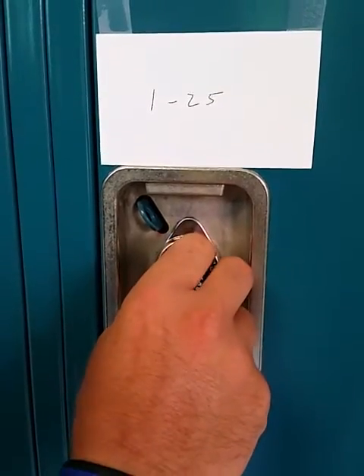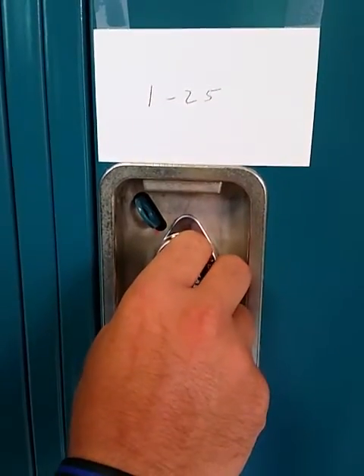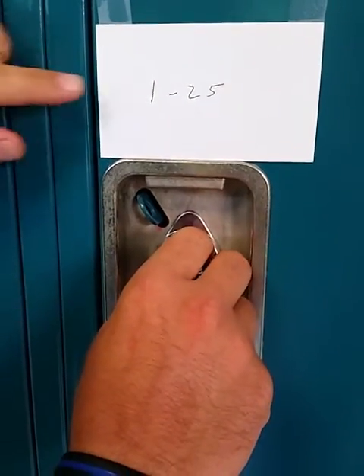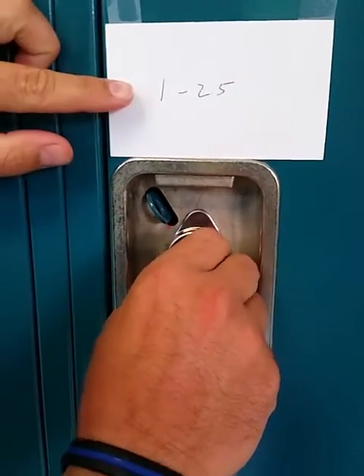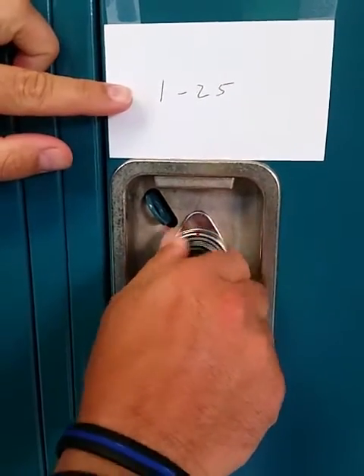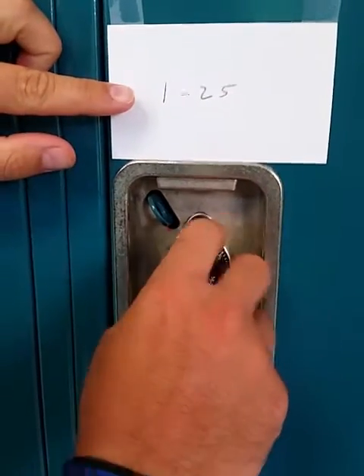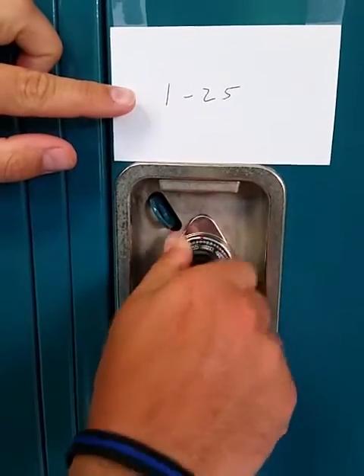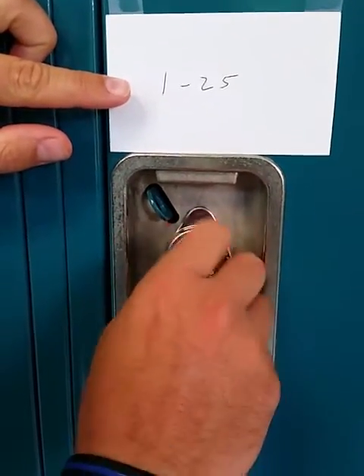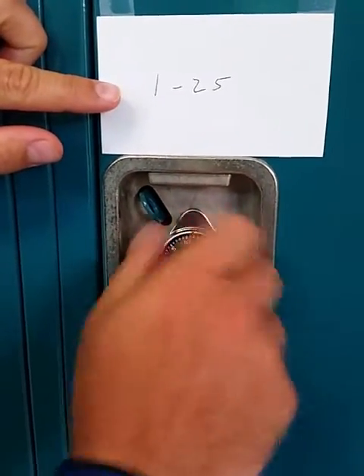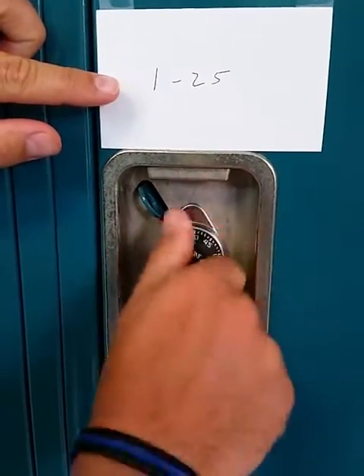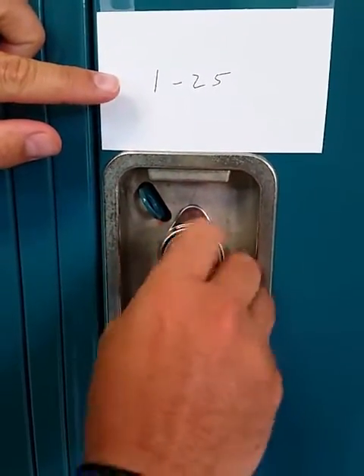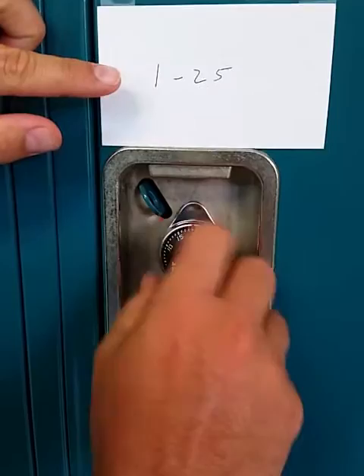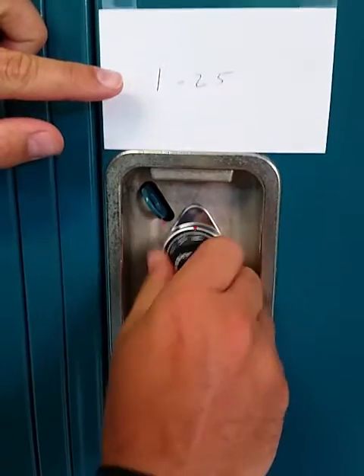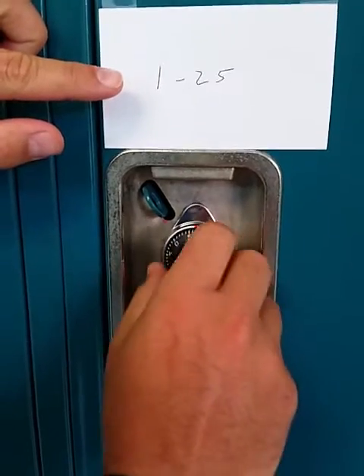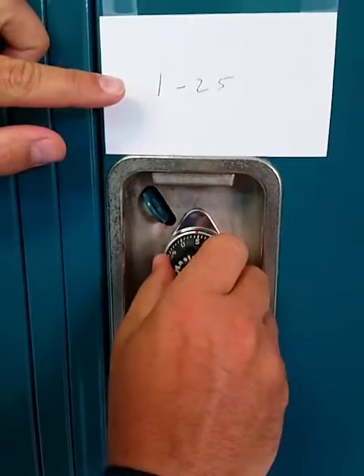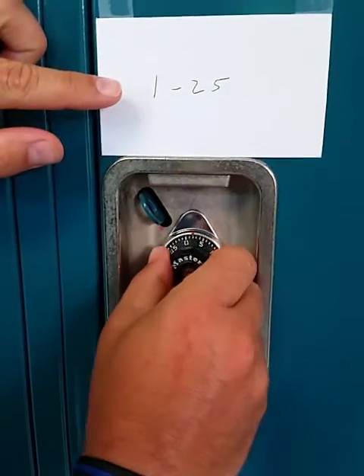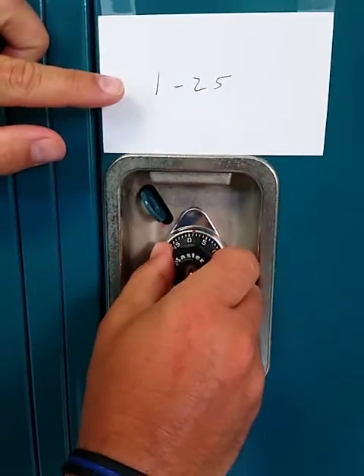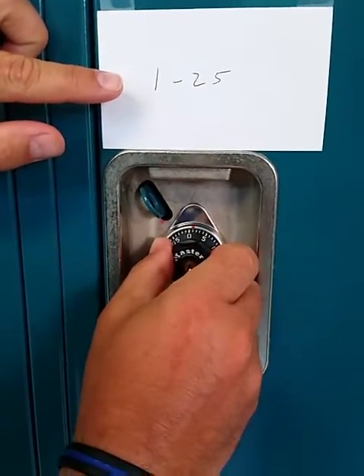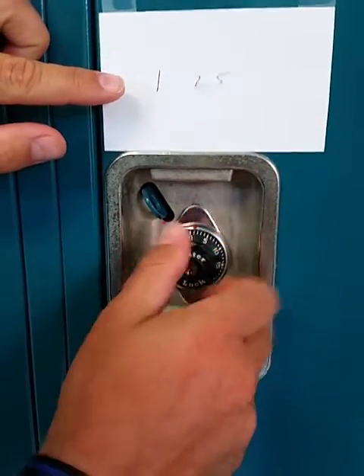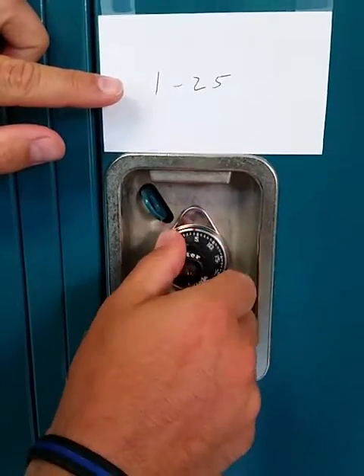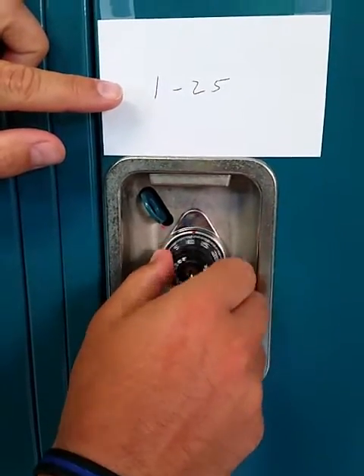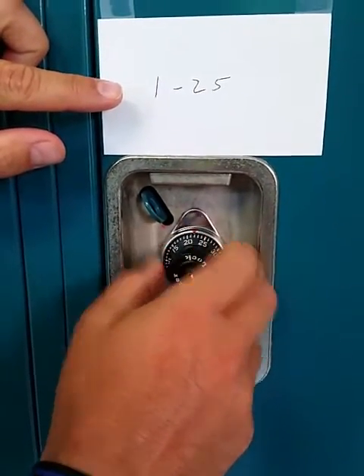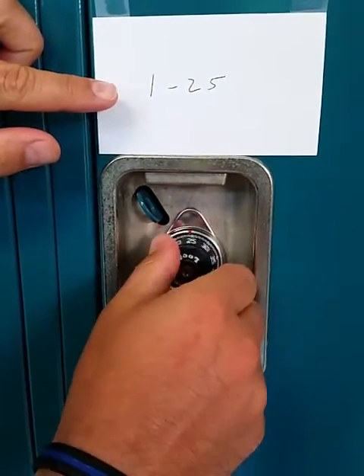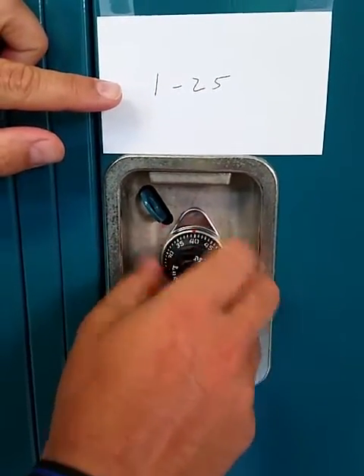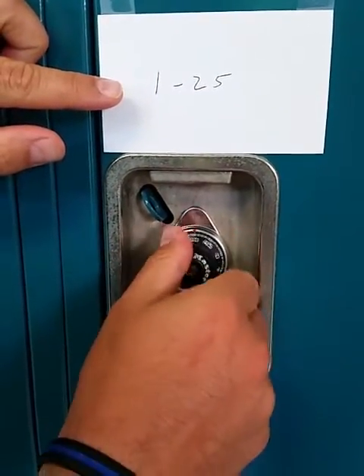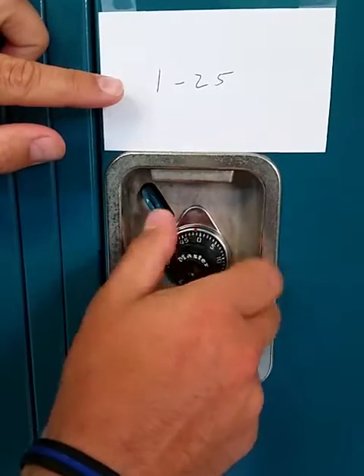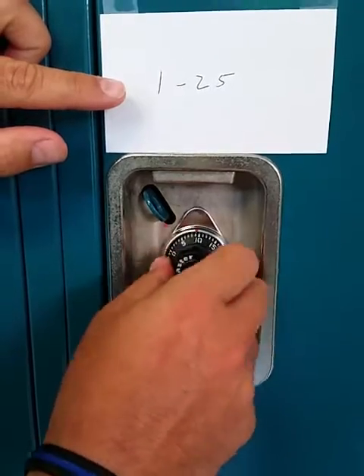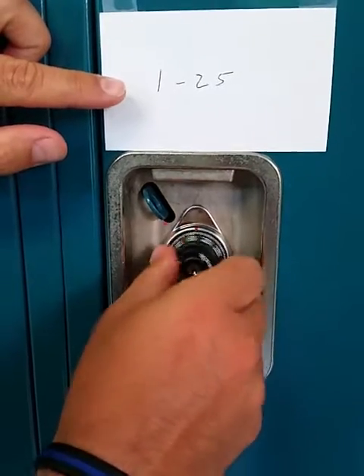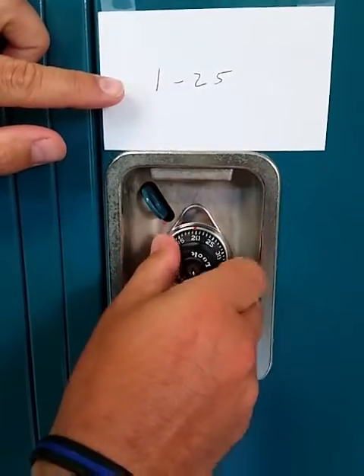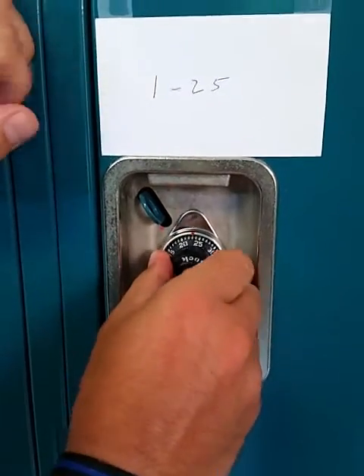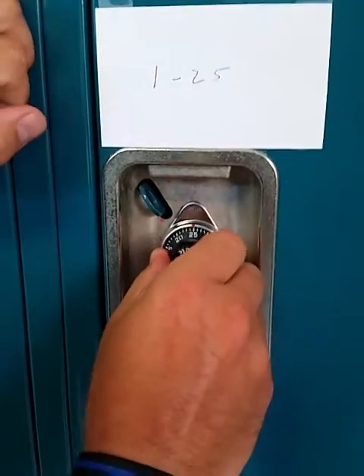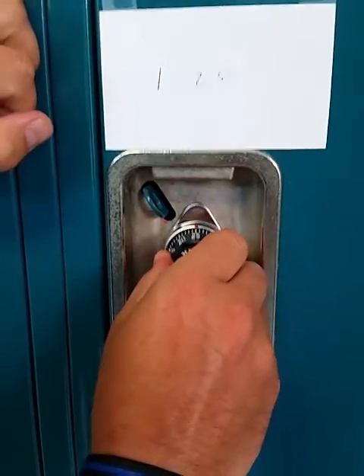What you do is you turn to the right a couple of times, stop at your first number, then turn past the second number — here it's 25 — and then stop on that second number.